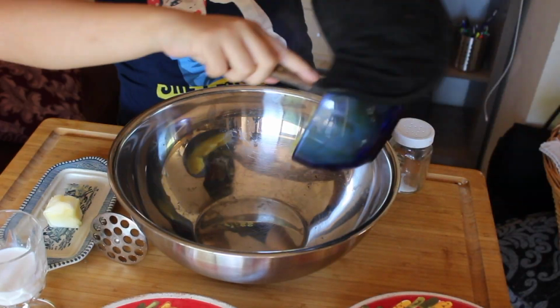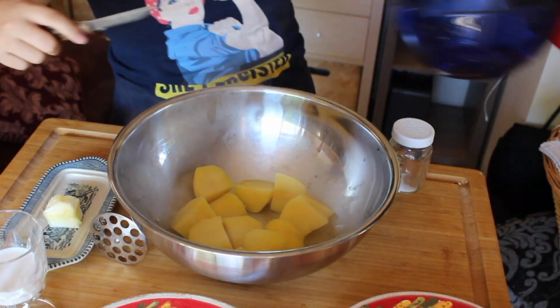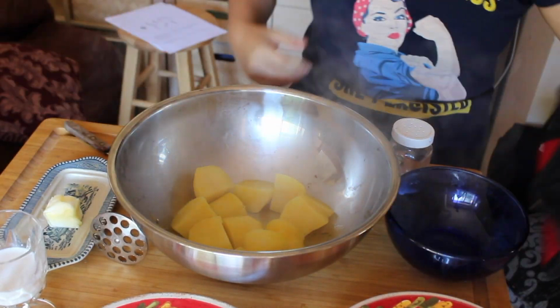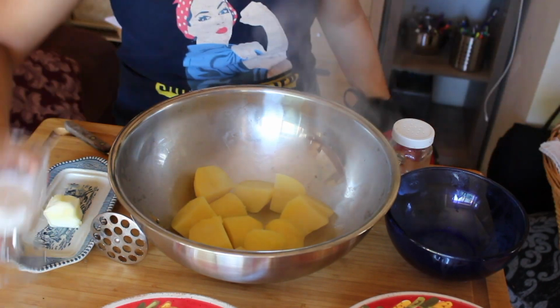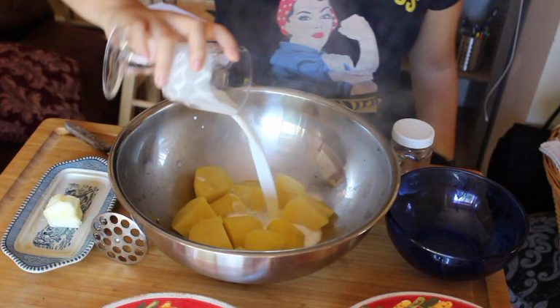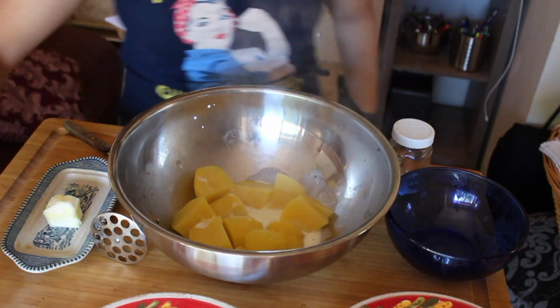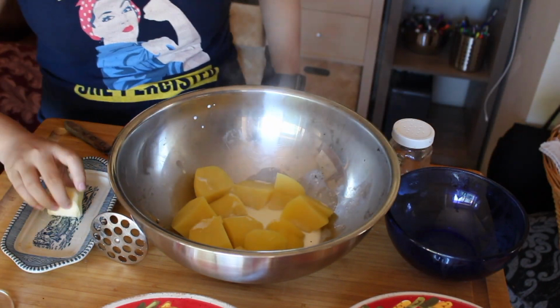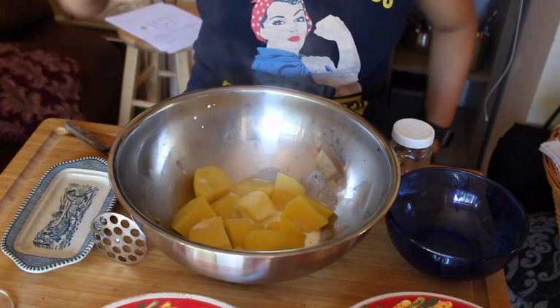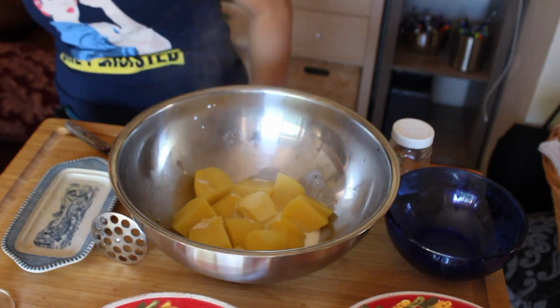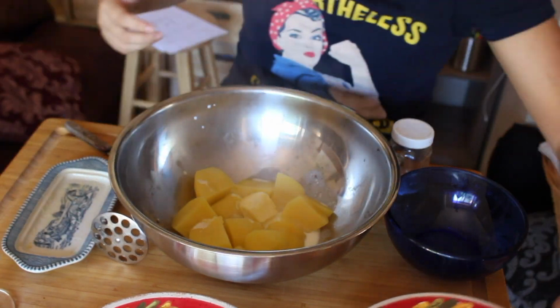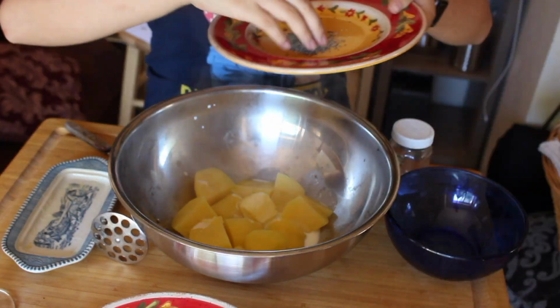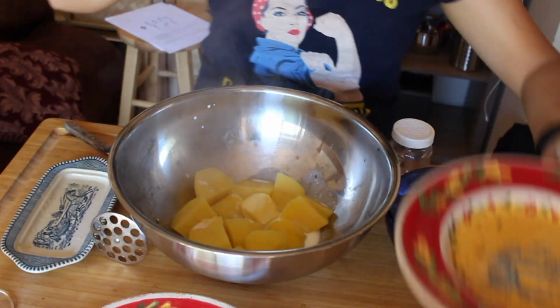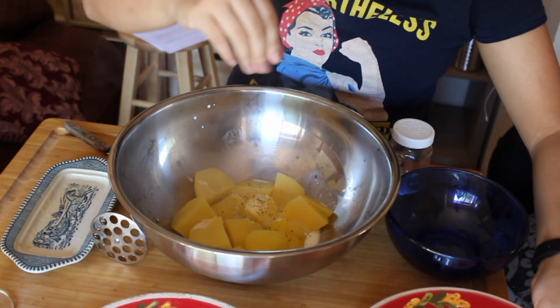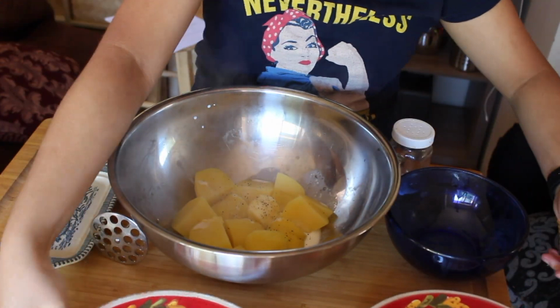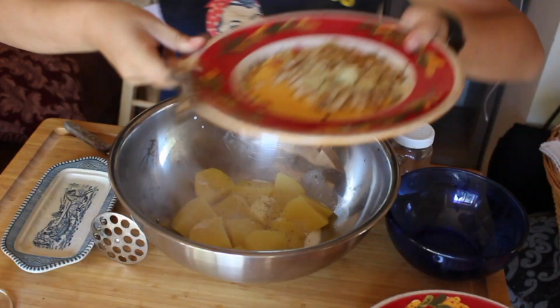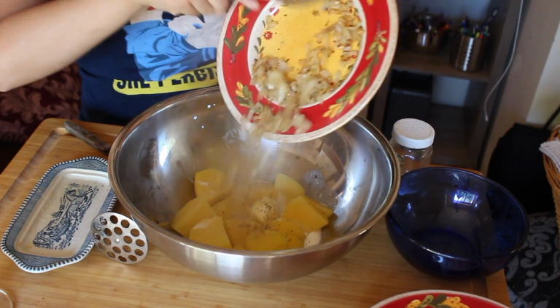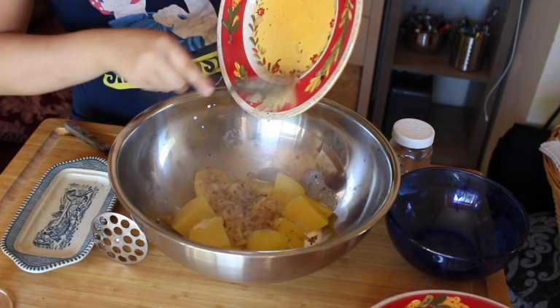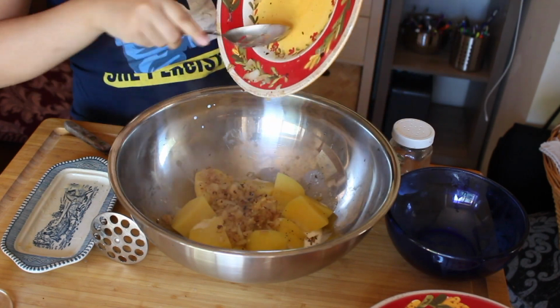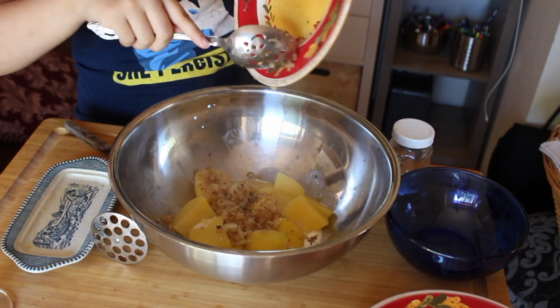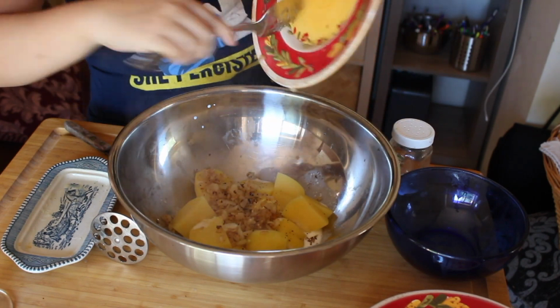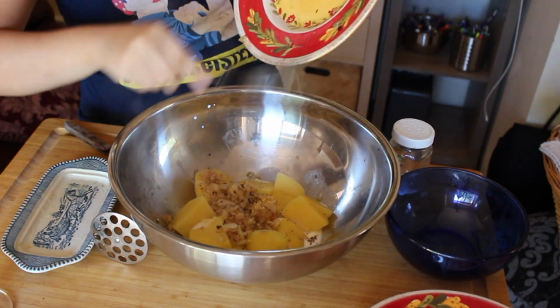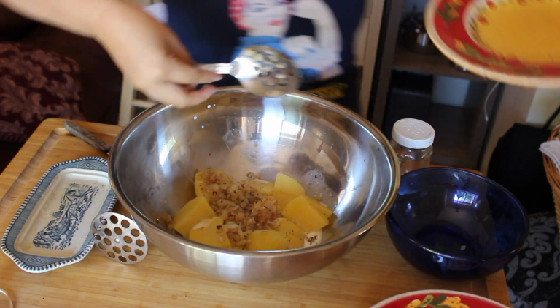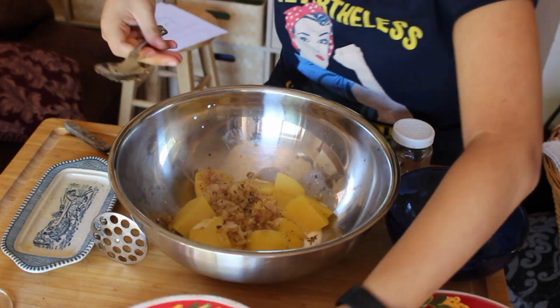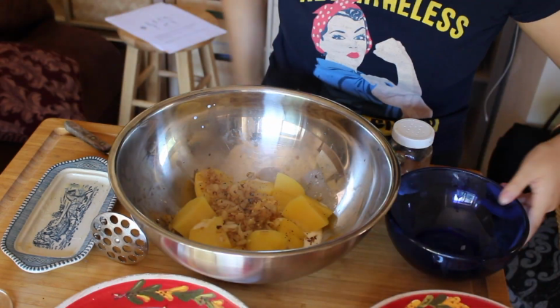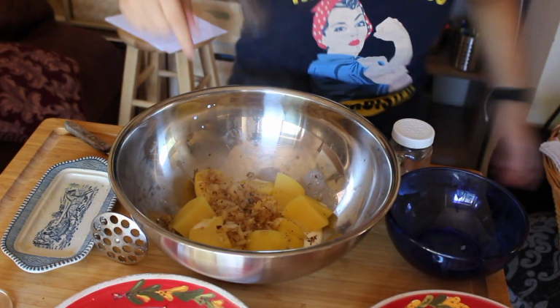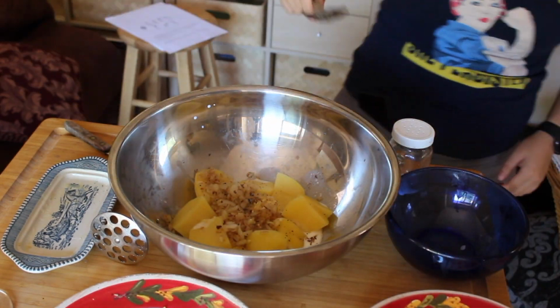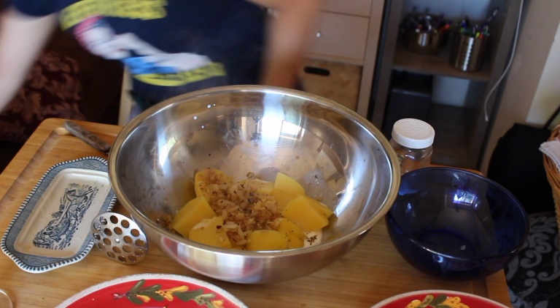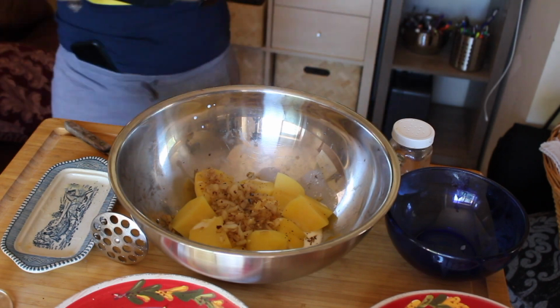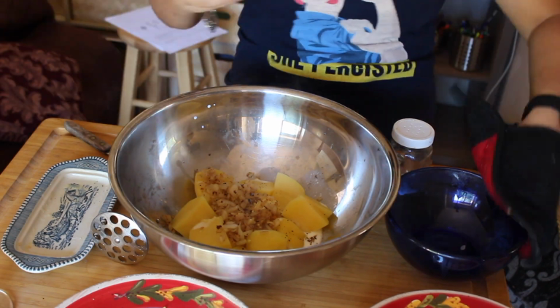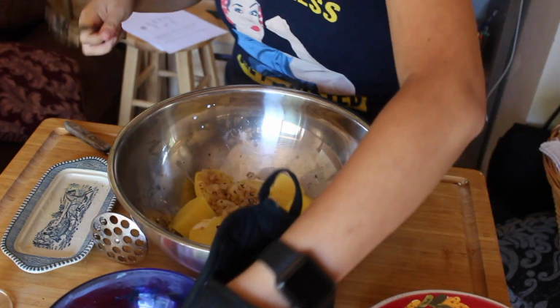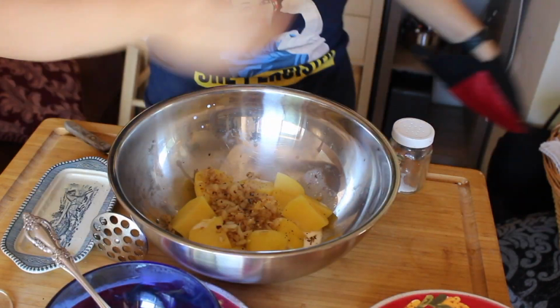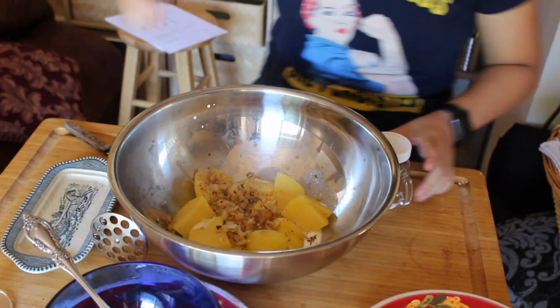When the potatoes are done, drain them of the water and then bring them over to a giant bowl where you will toss in the potatoes, the cooked onions and garlic, the butter, the cream, salt and pepper, and then smash.